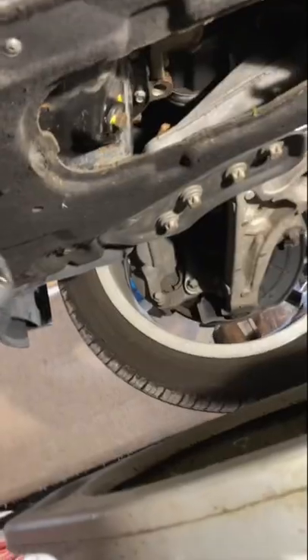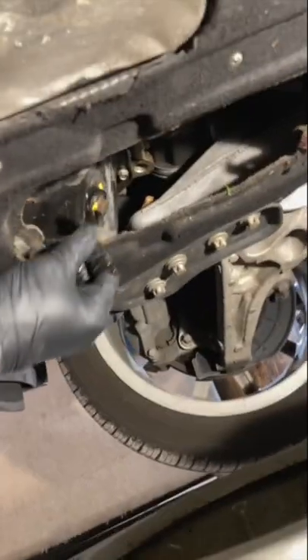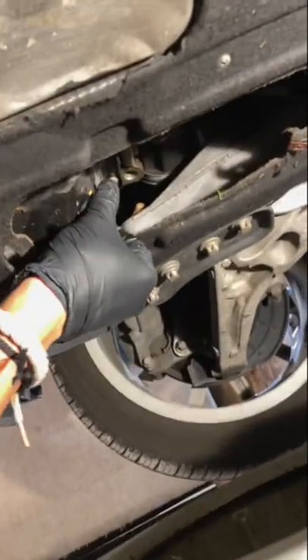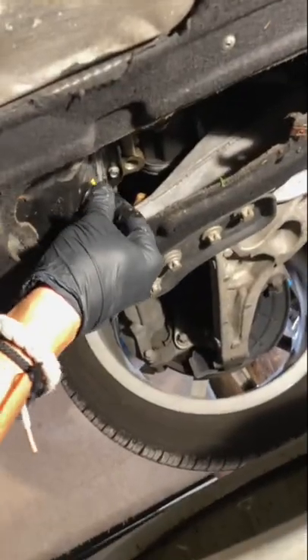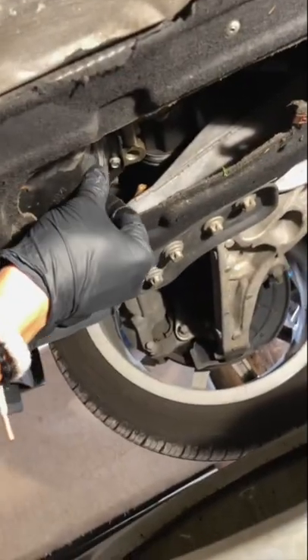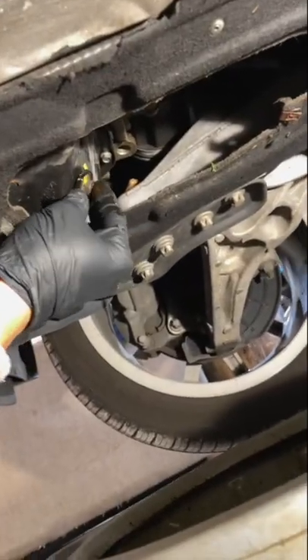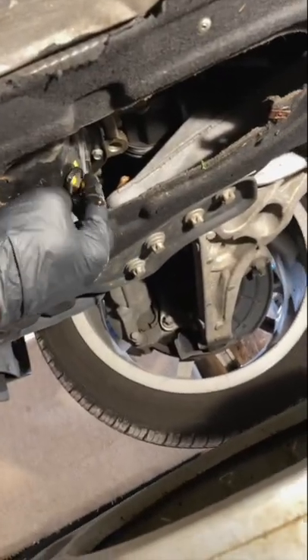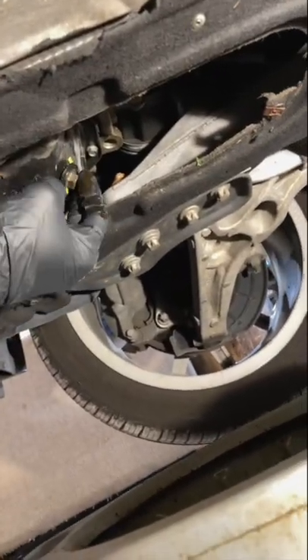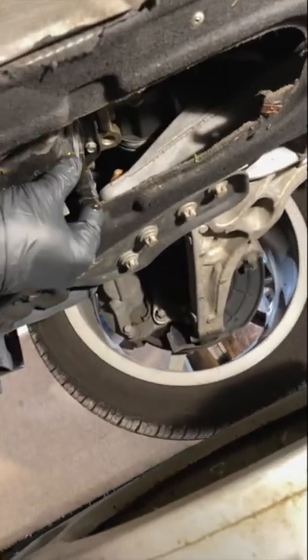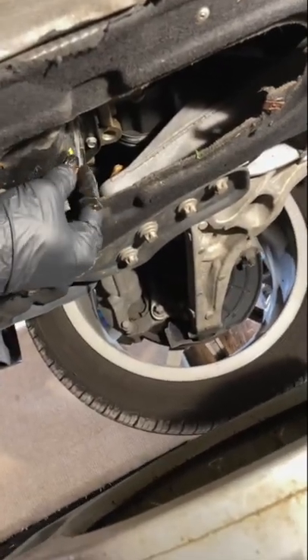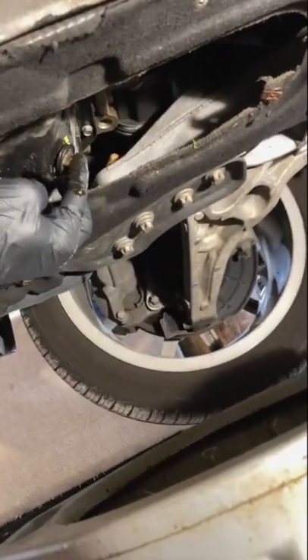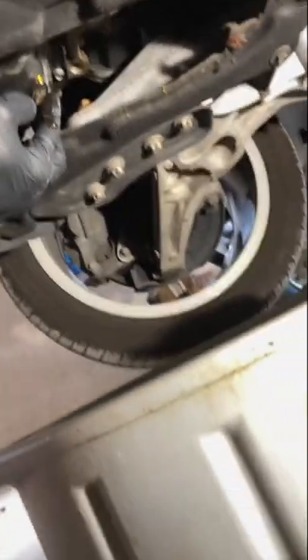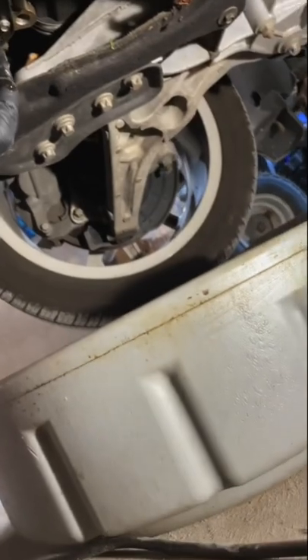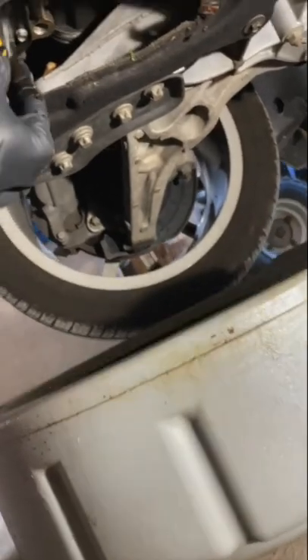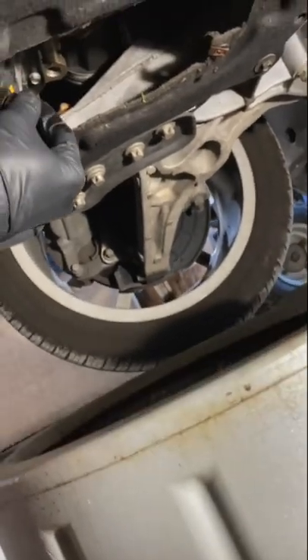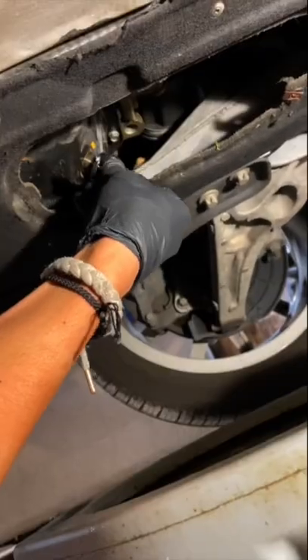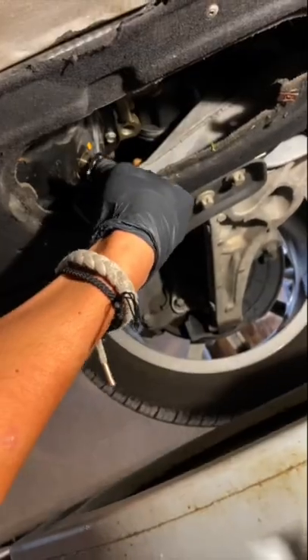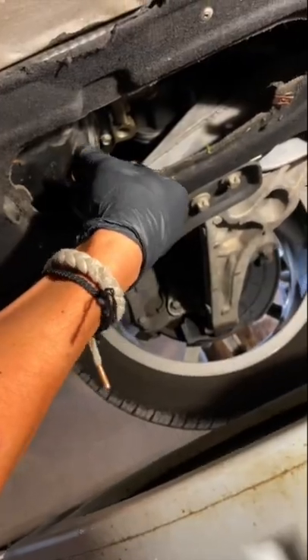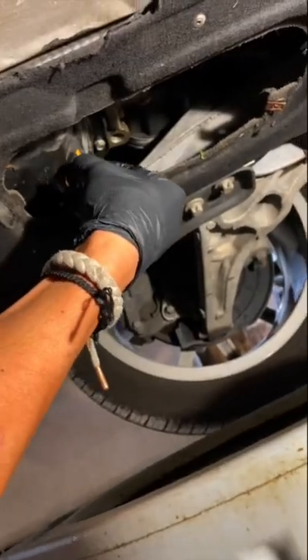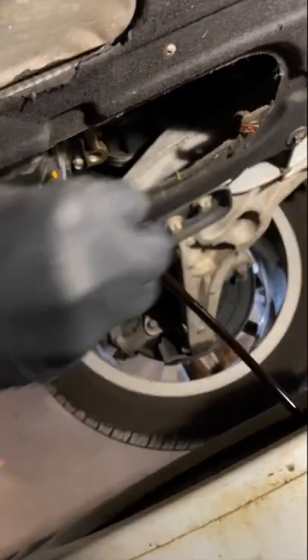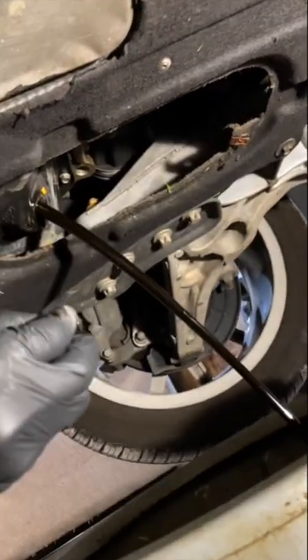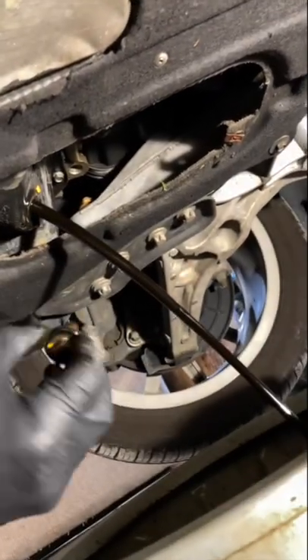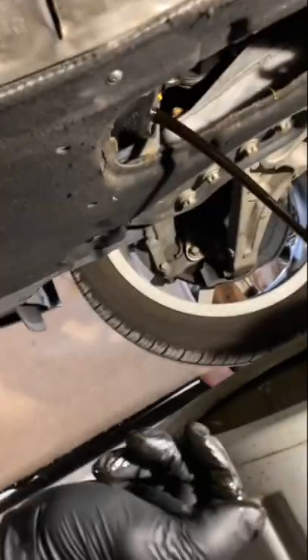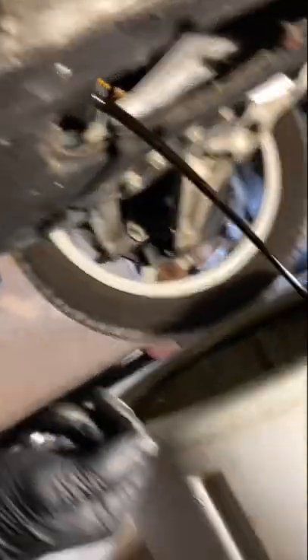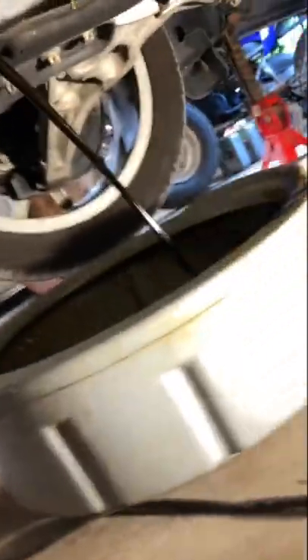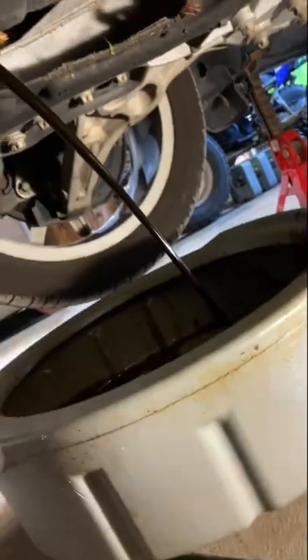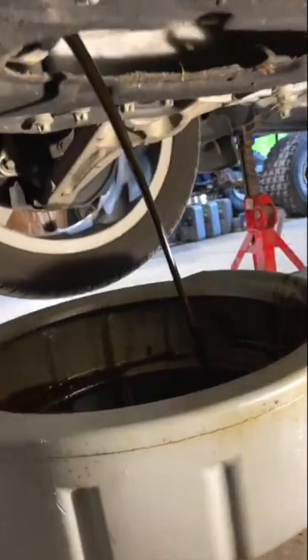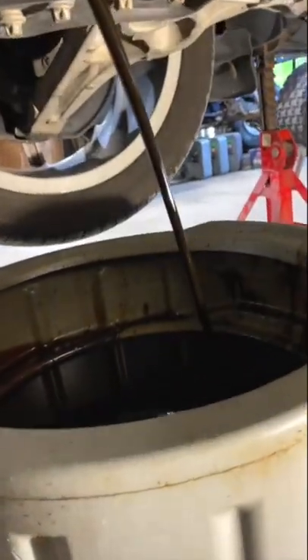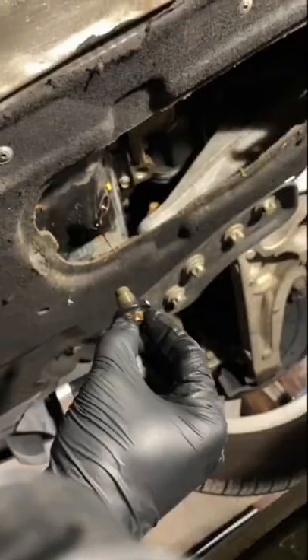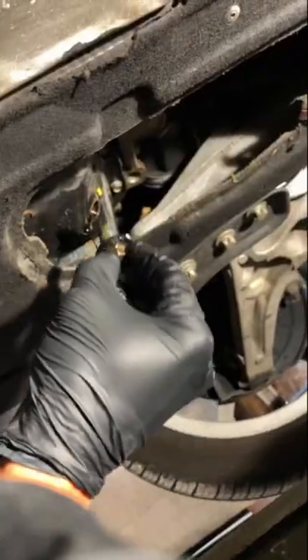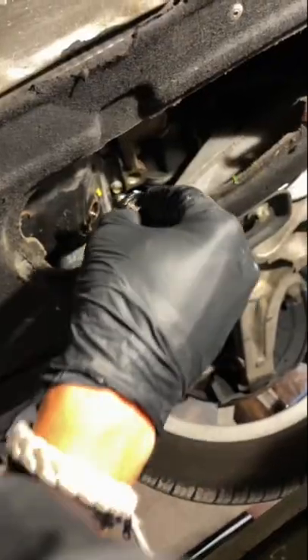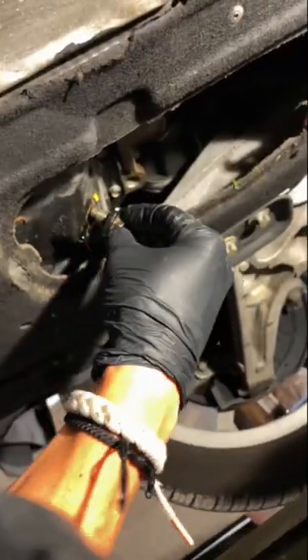Then remove your drain plug. Oil is going to come out when it gets removed and should dump into your pan — you need to be quick enough. Once removed, your oil will drain out.